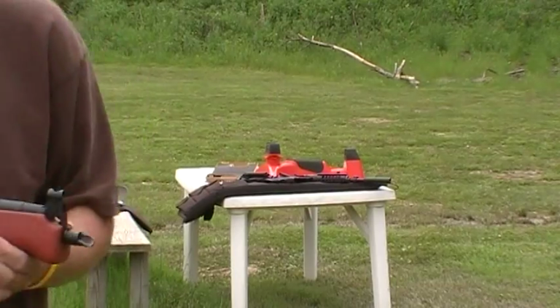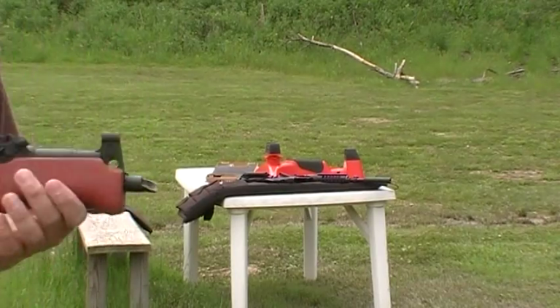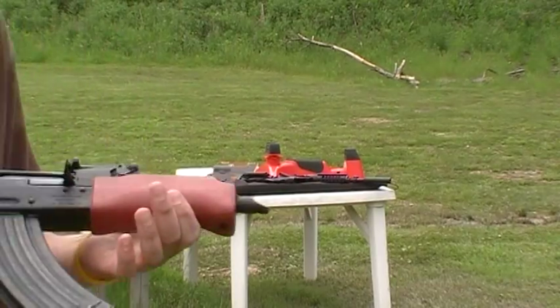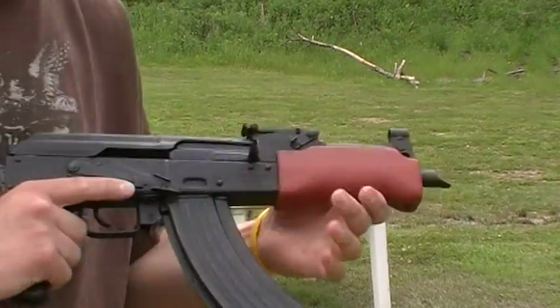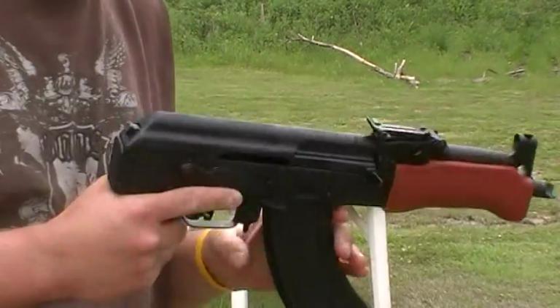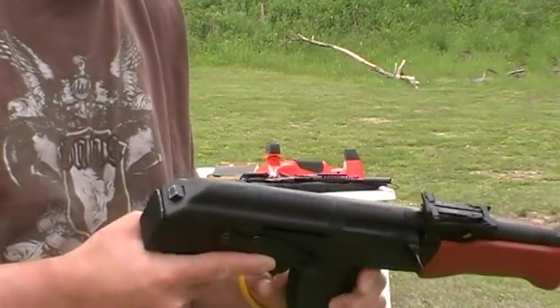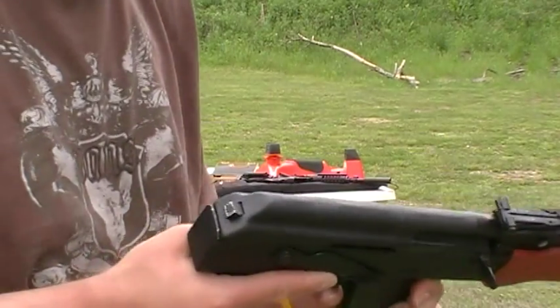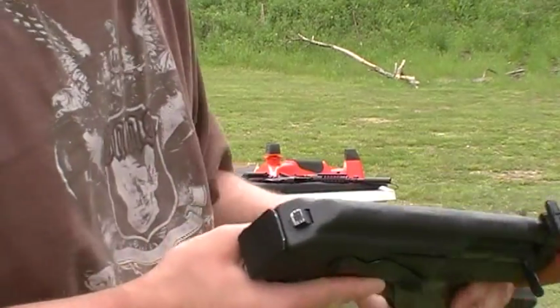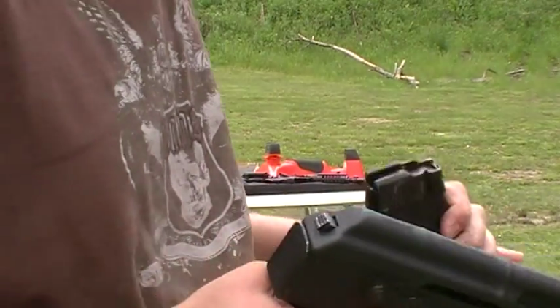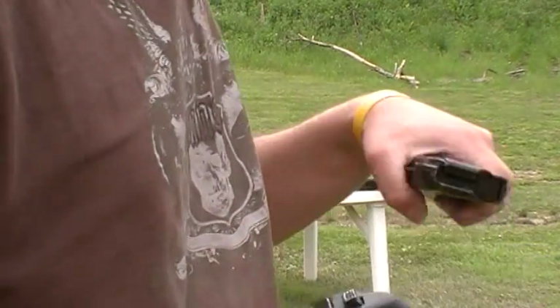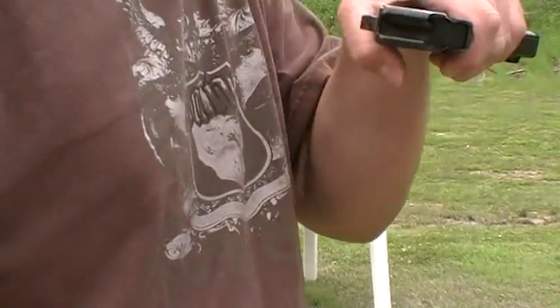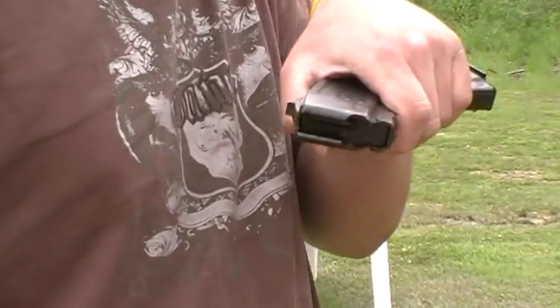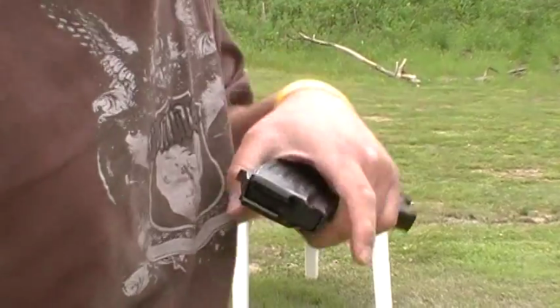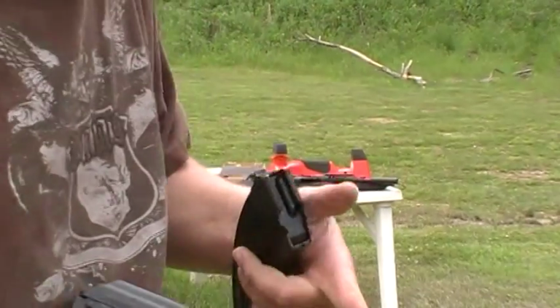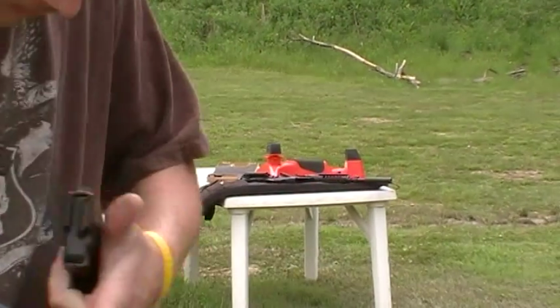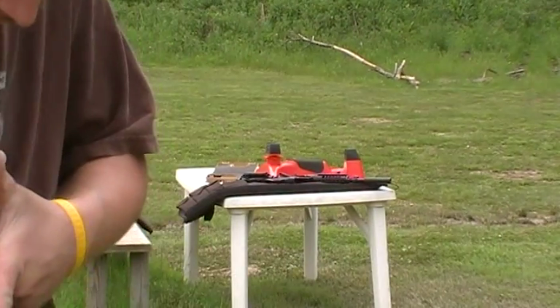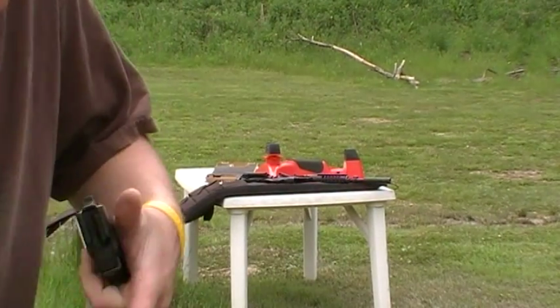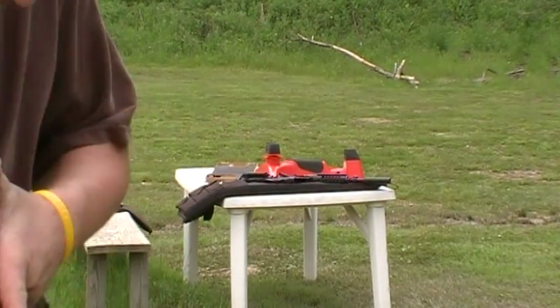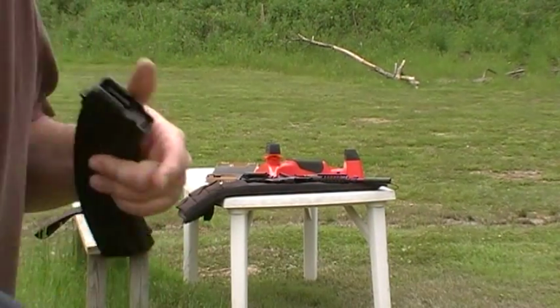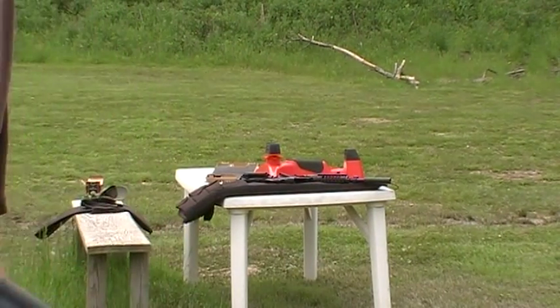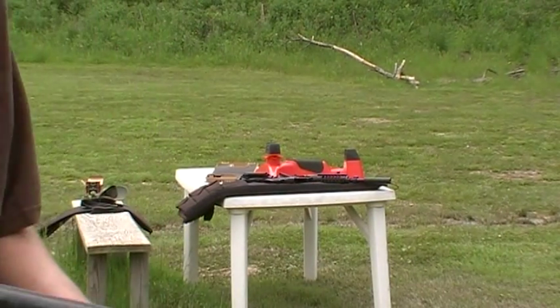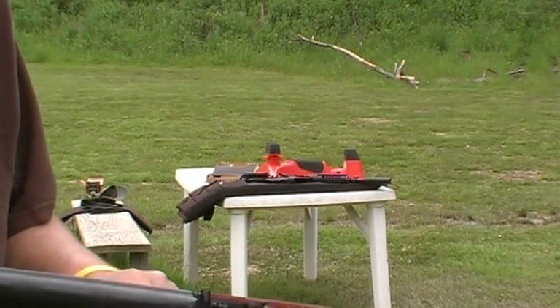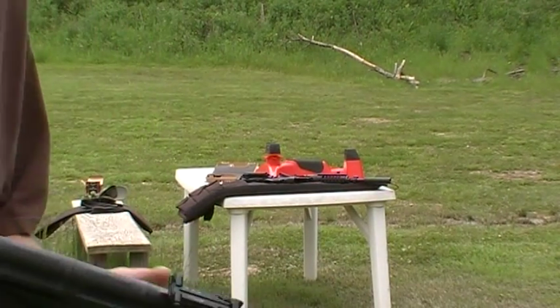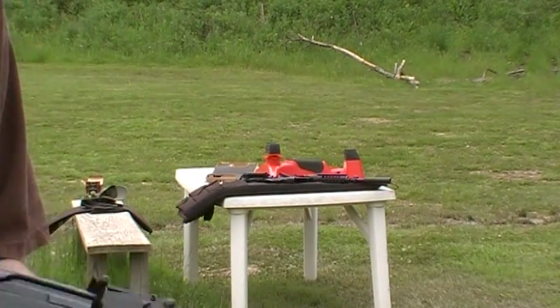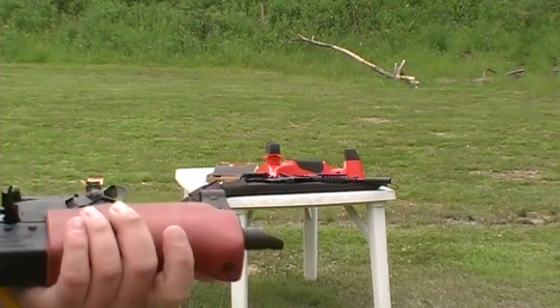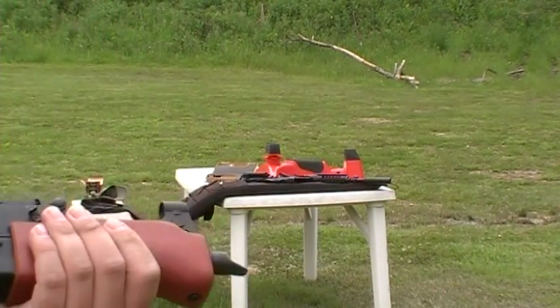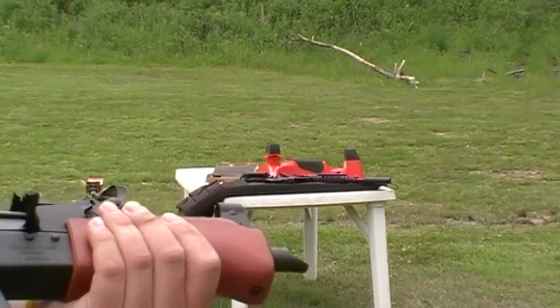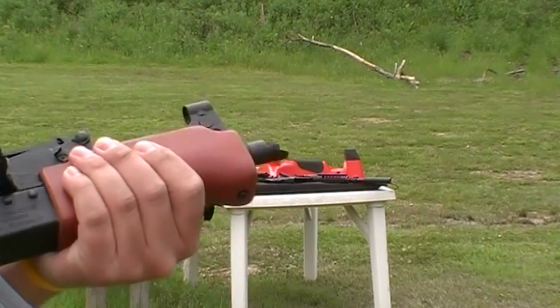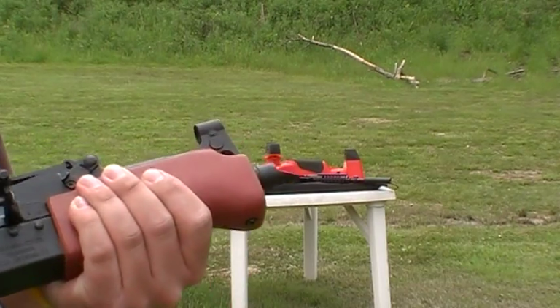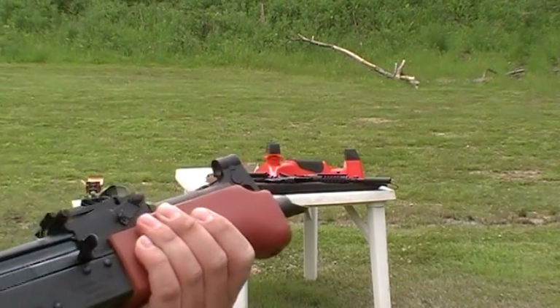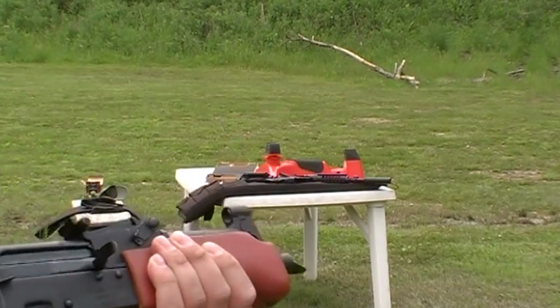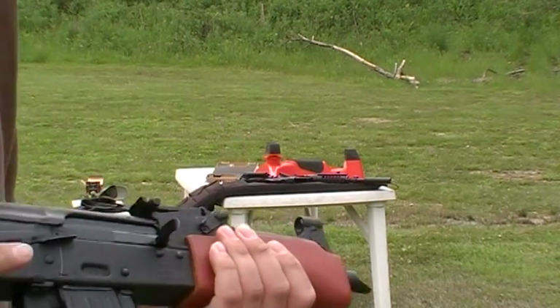As you can see, 20 rounds flawless. Nothing in the magazine. I think all I needed was just a good cleaning.